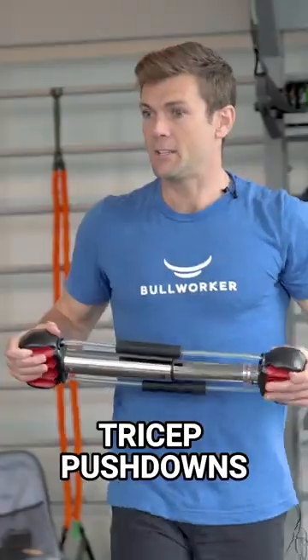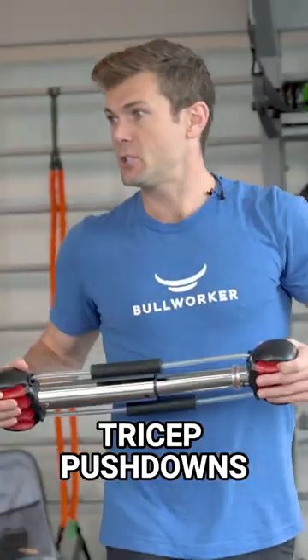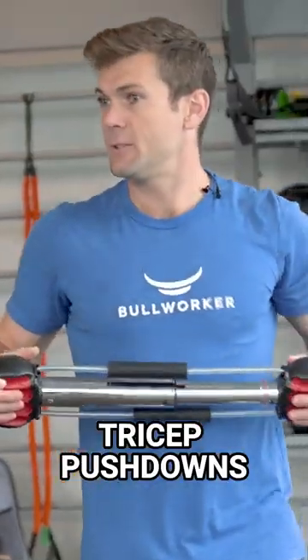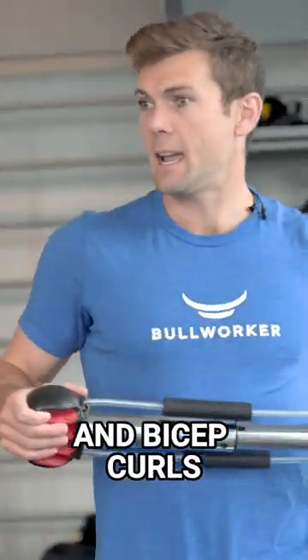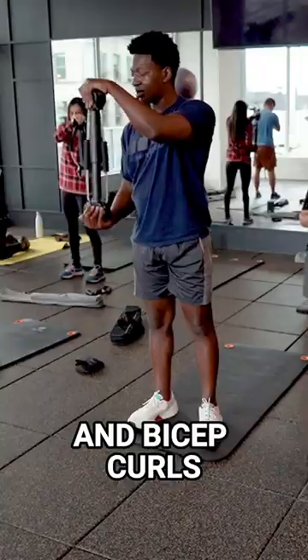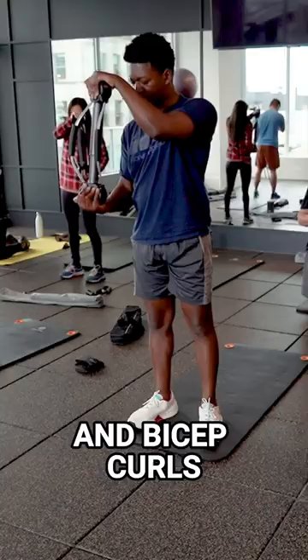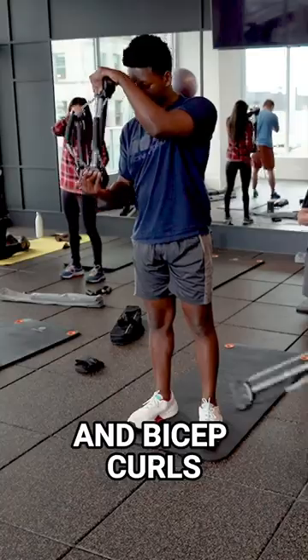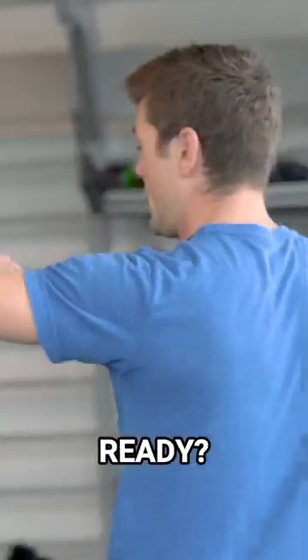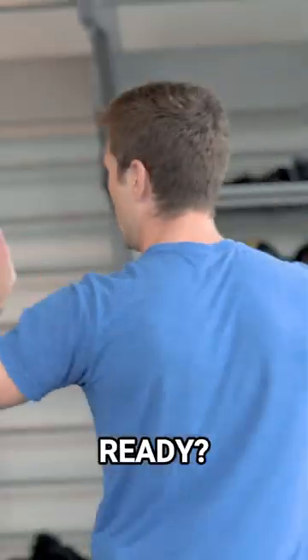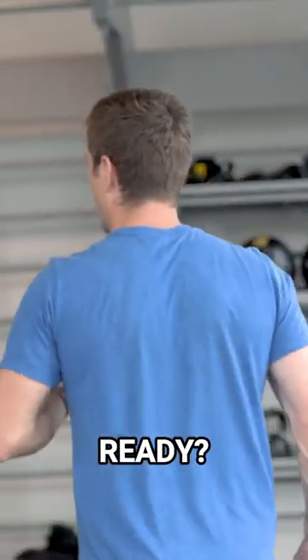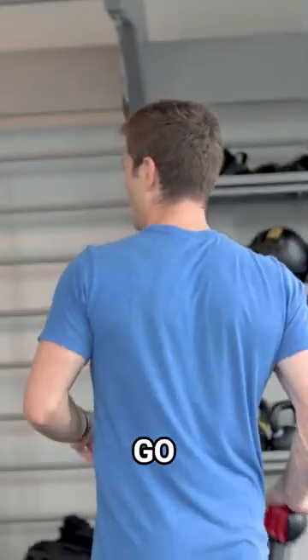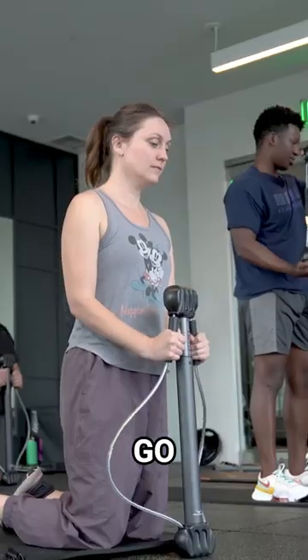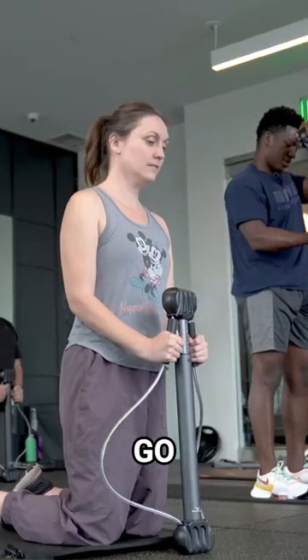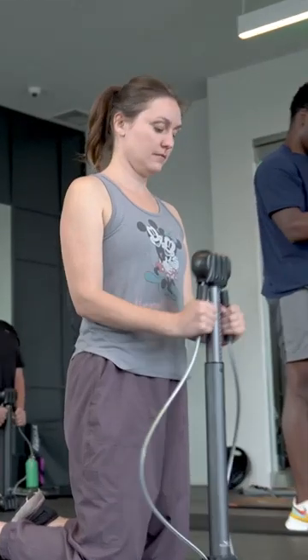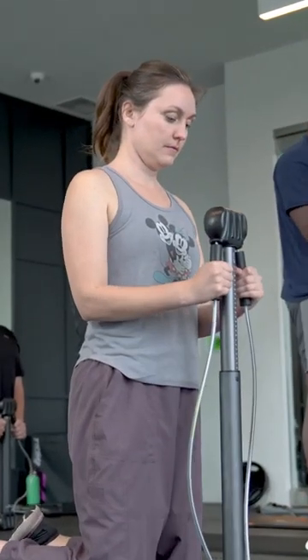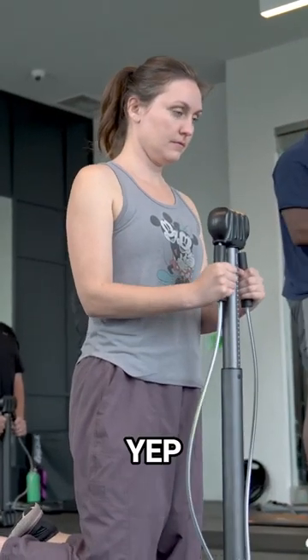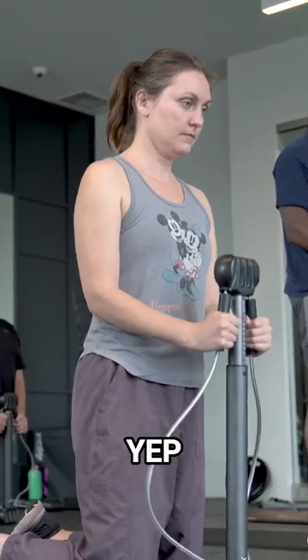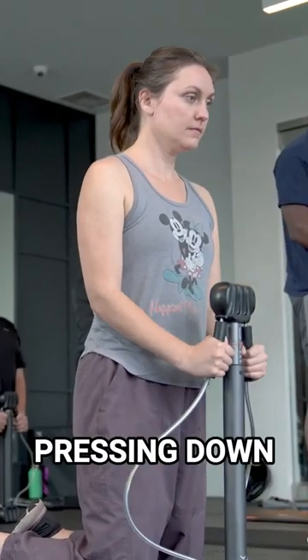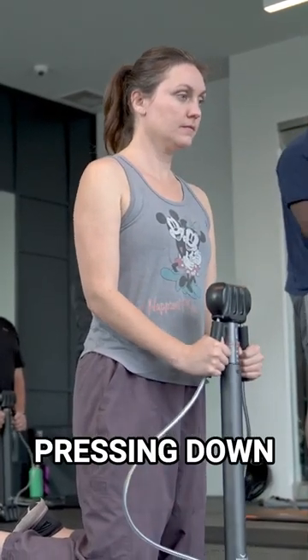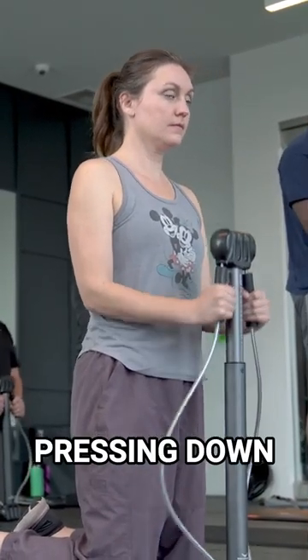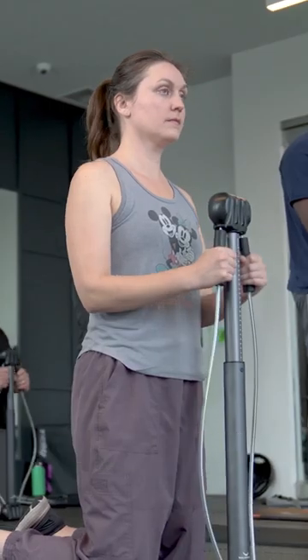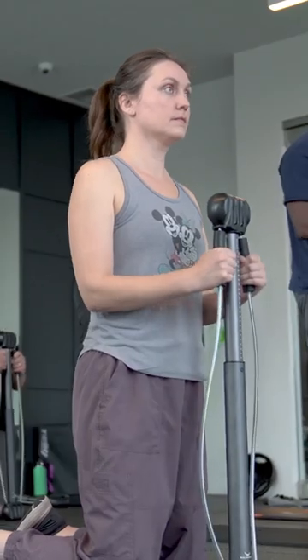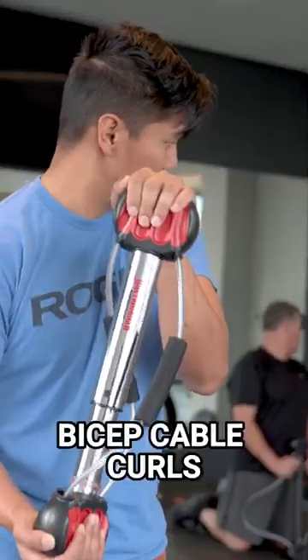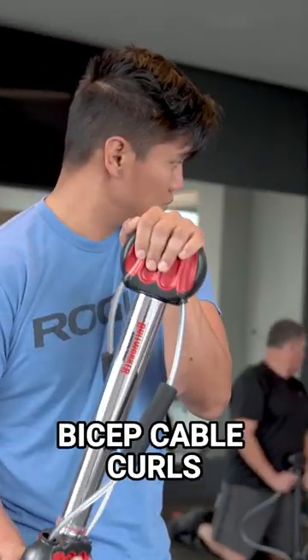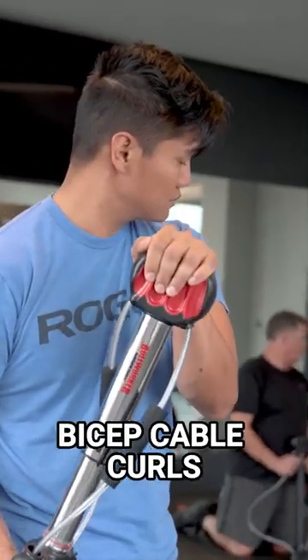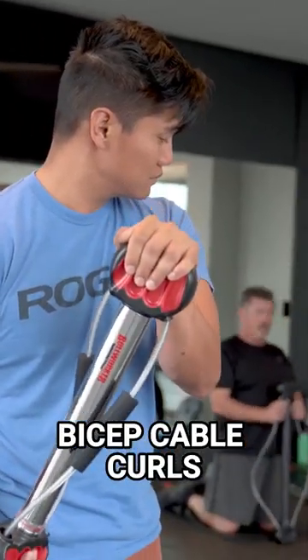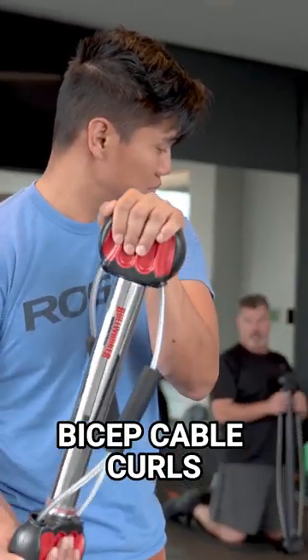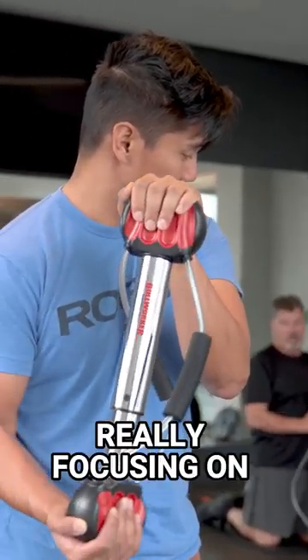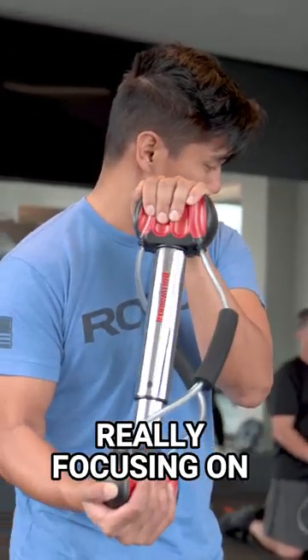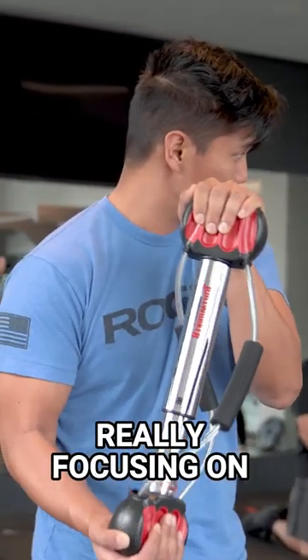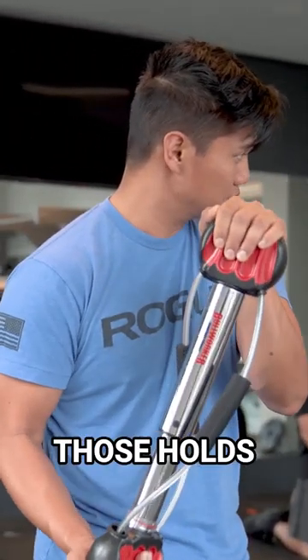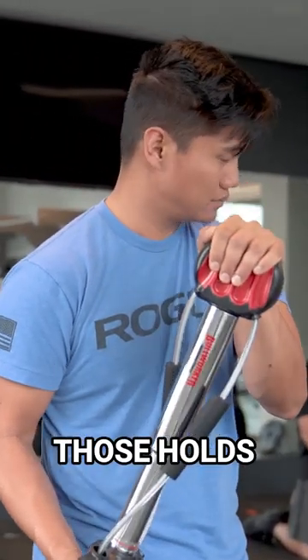Tricep push downs and bicep curls. Go. Press them down. Bicep cable curls, really focusing on those holds.